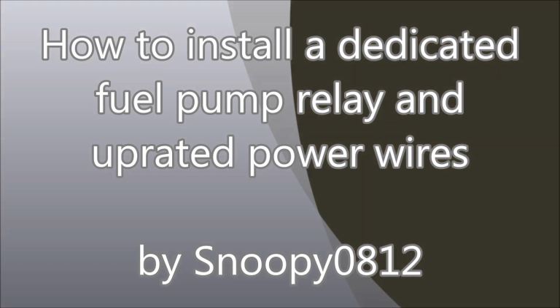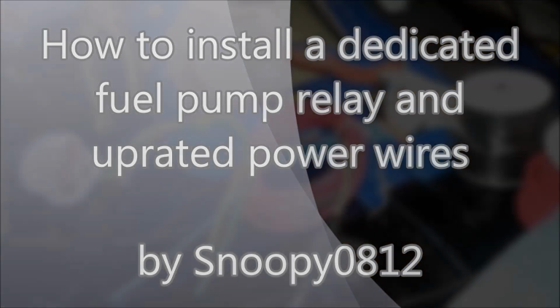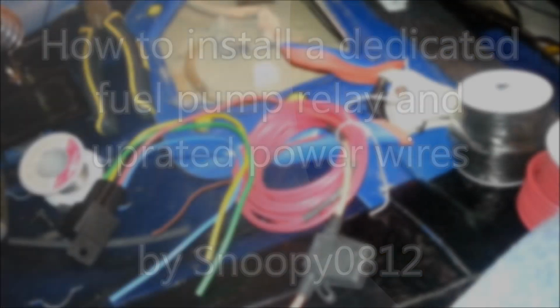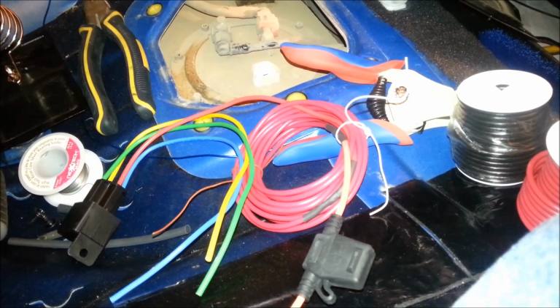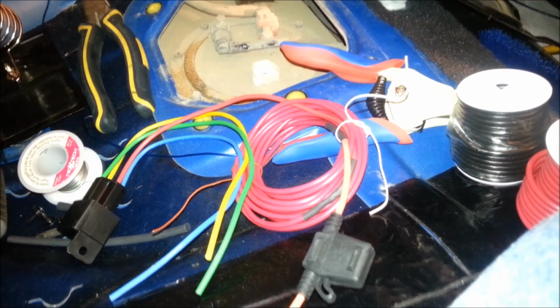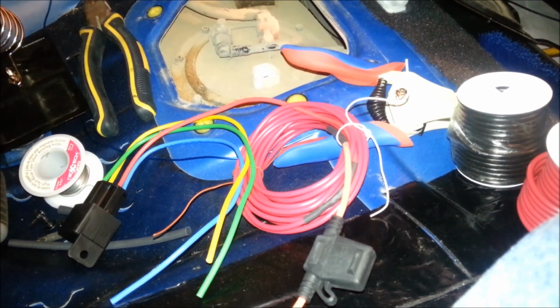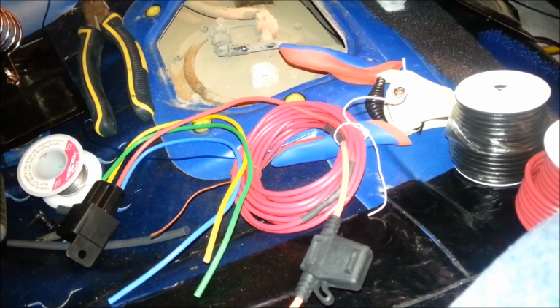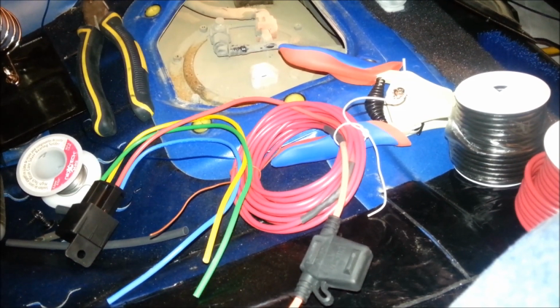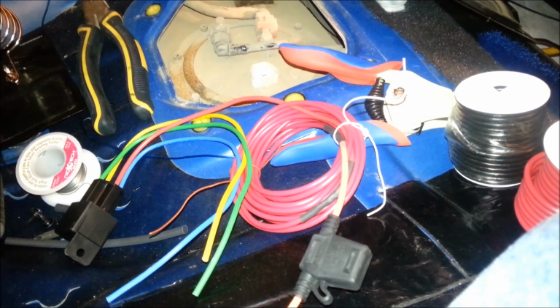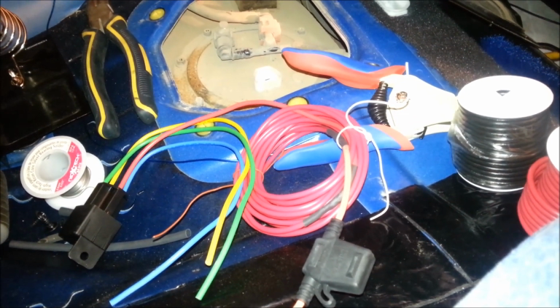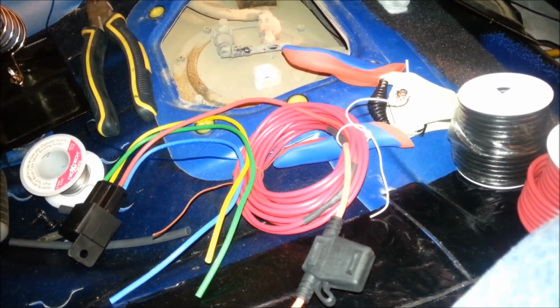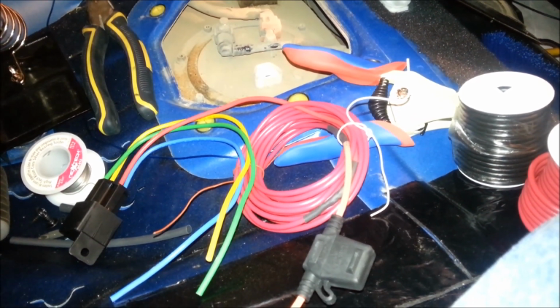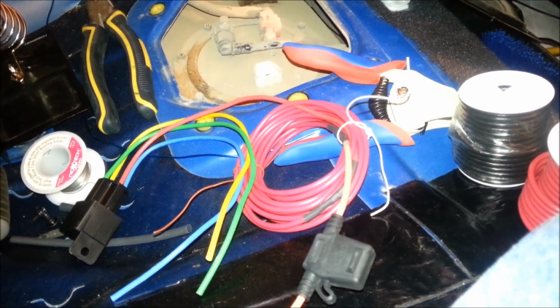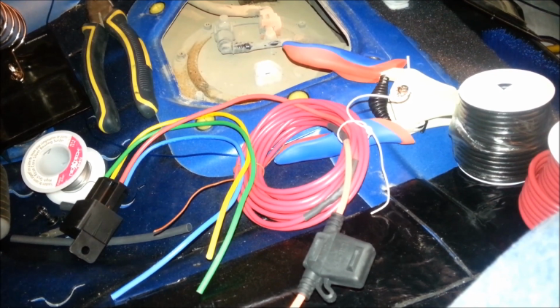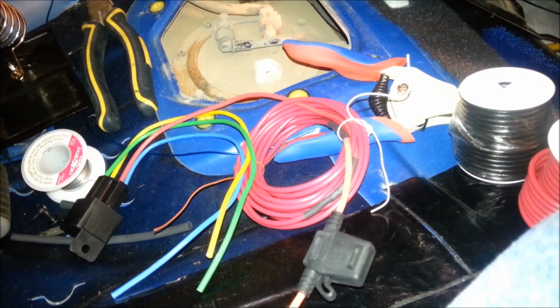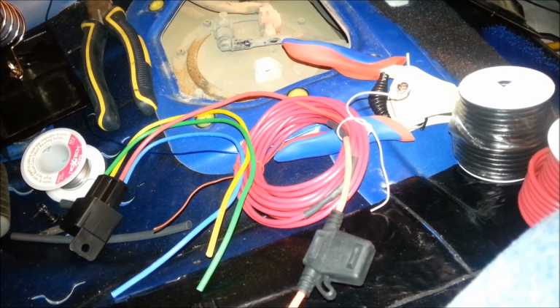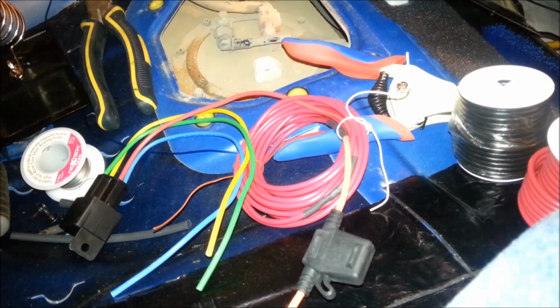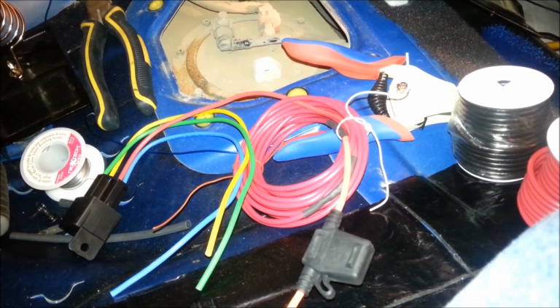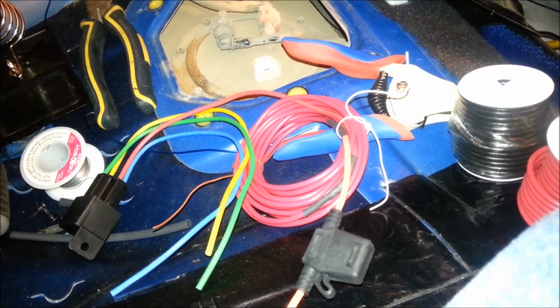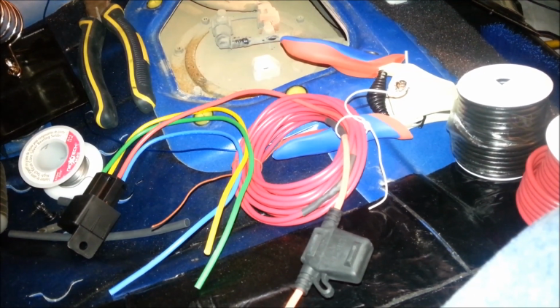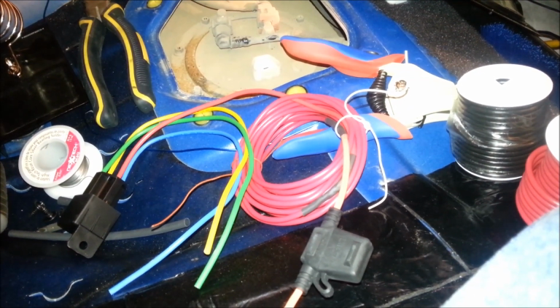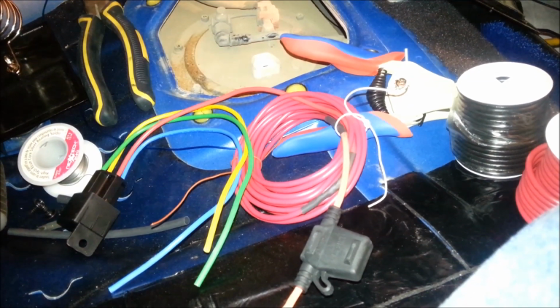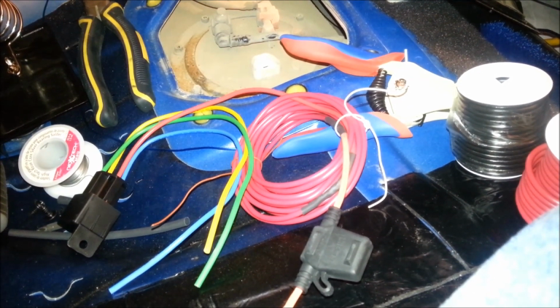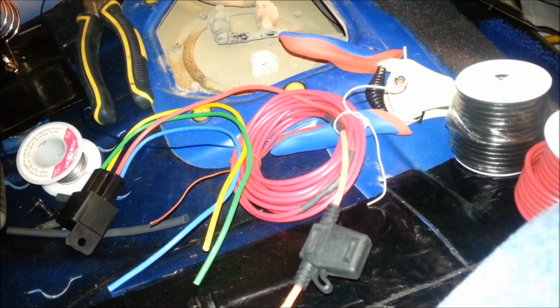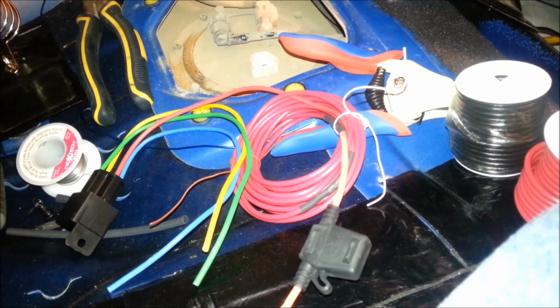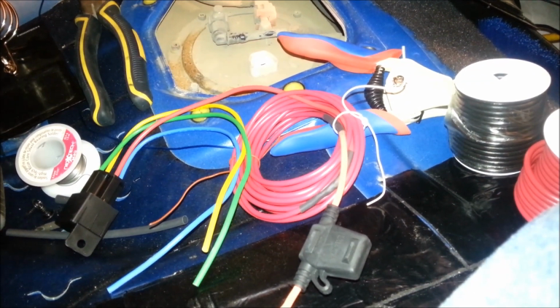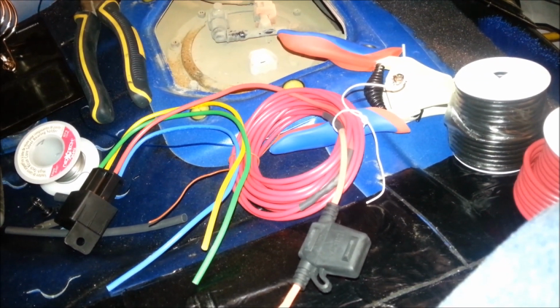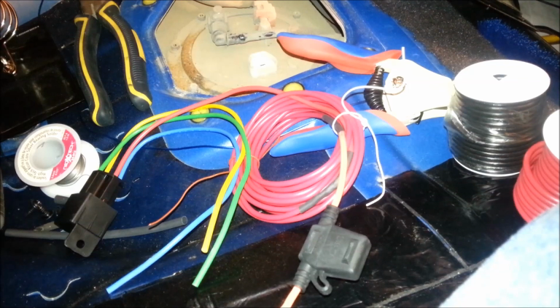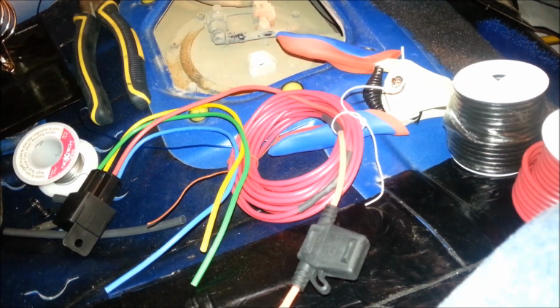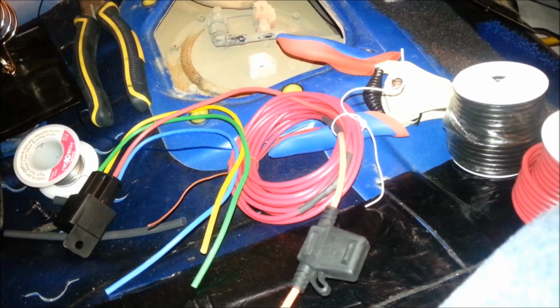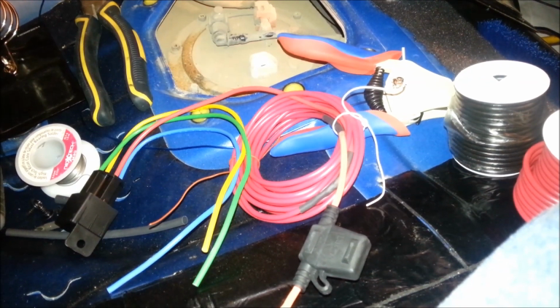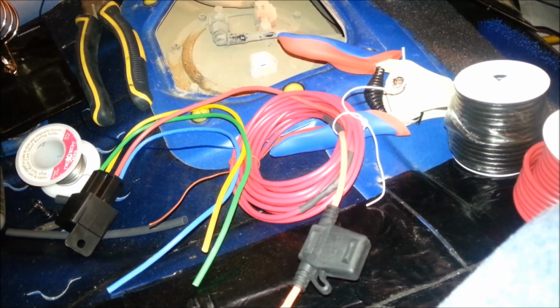Hey everyone. Today we're looking at how to install an auxiliary relay, or a bypass relay, in your fuel tank or for your fuel pump on your Genesis Coupe.